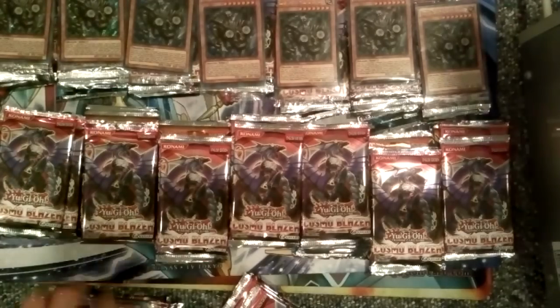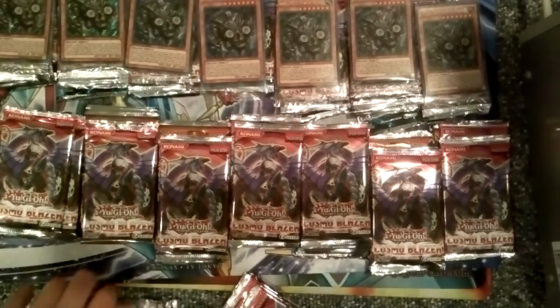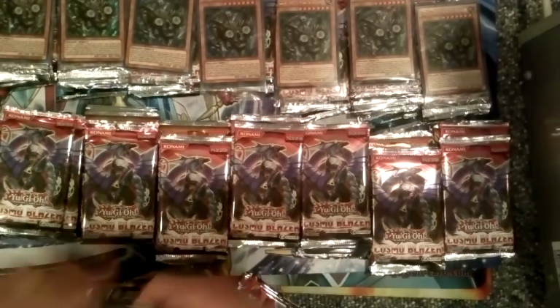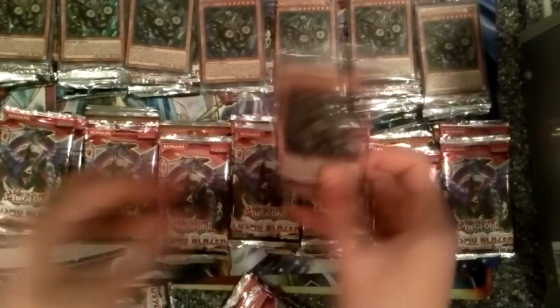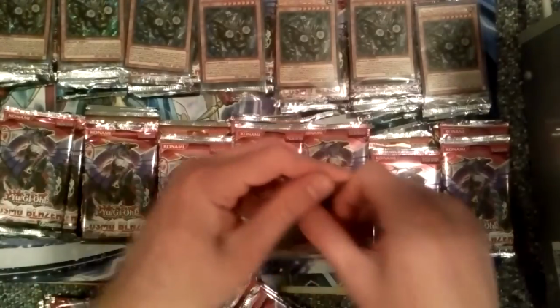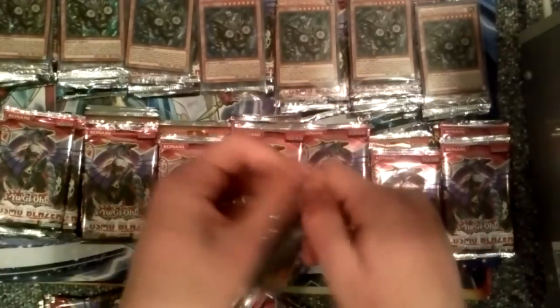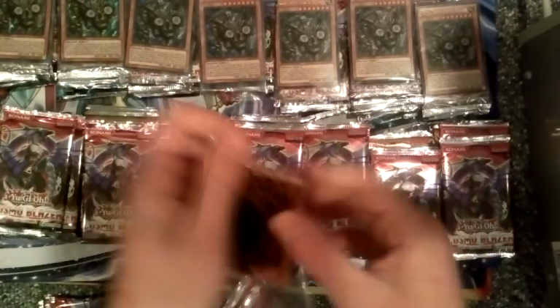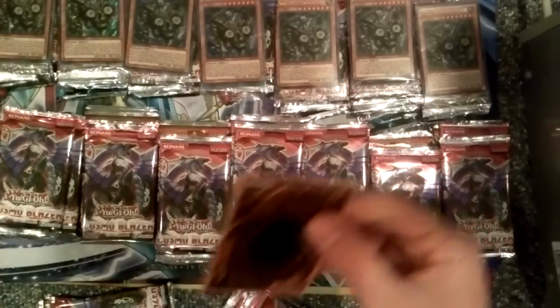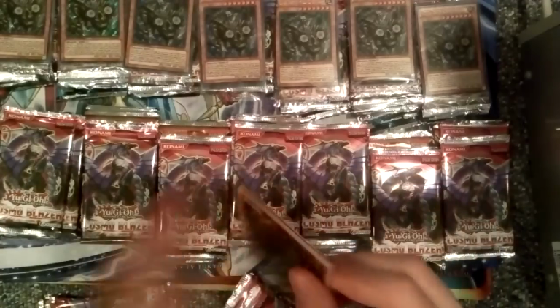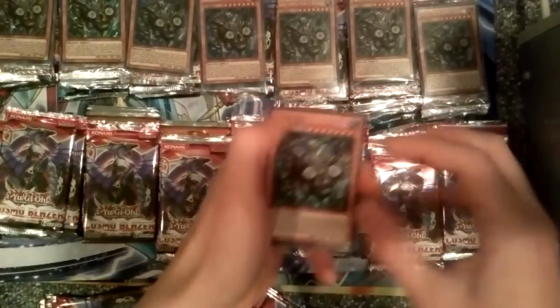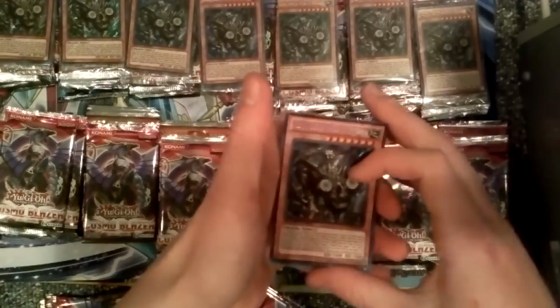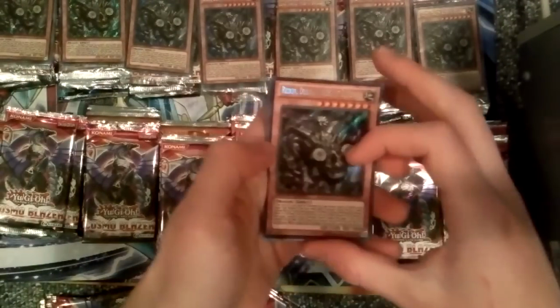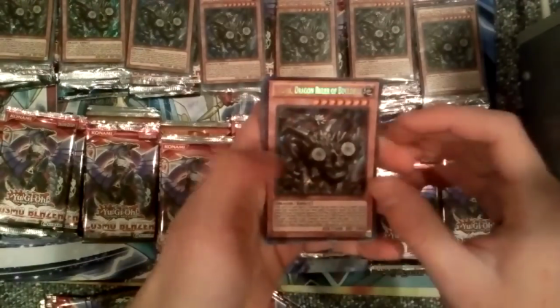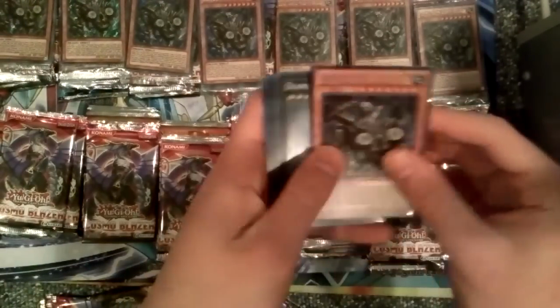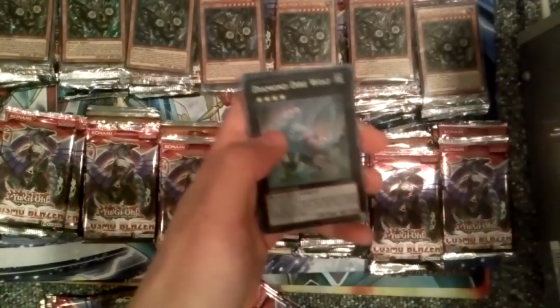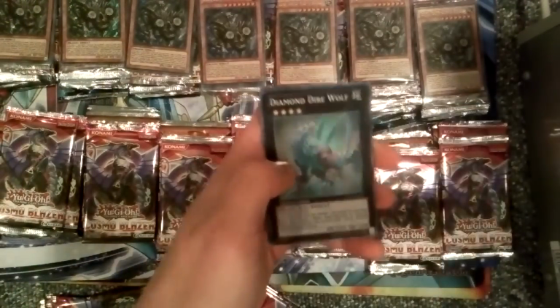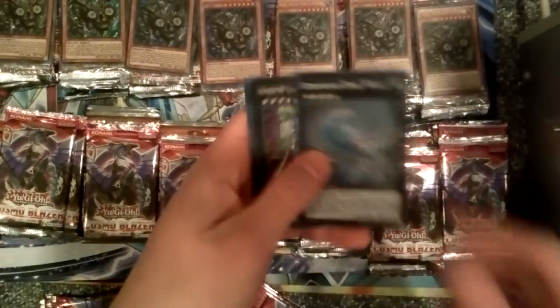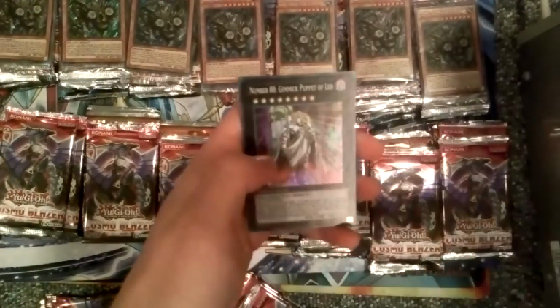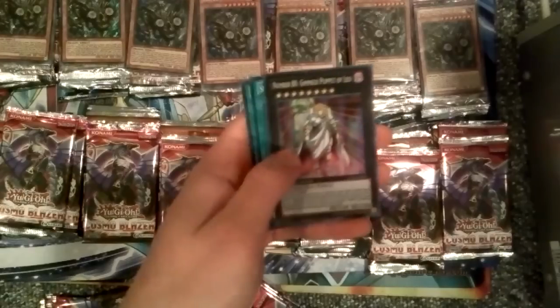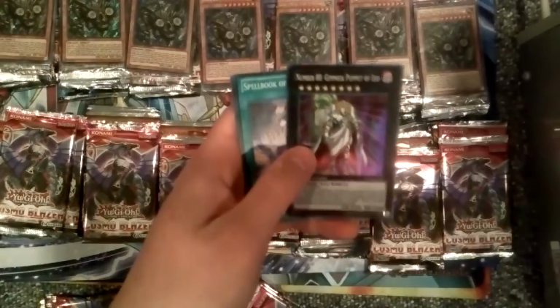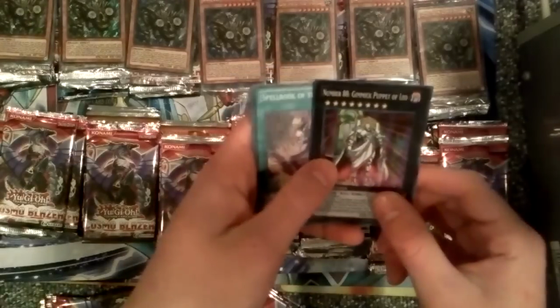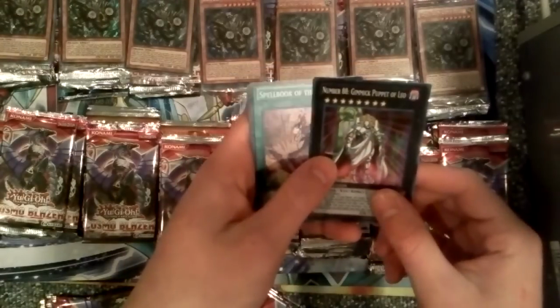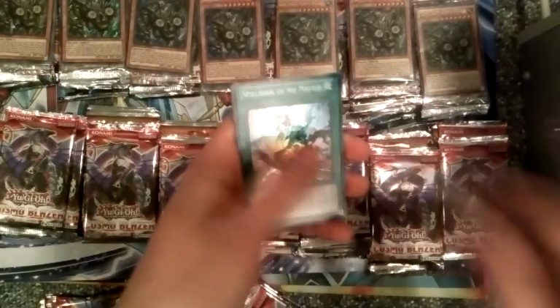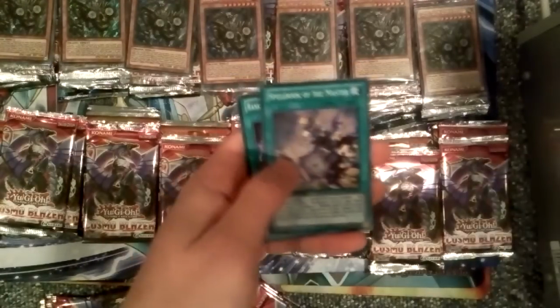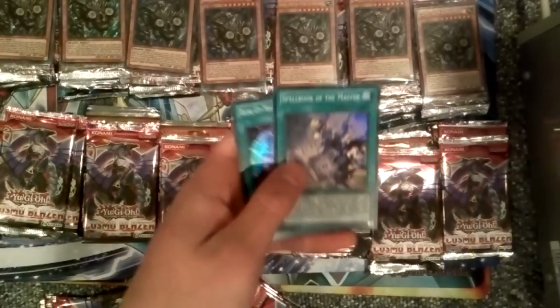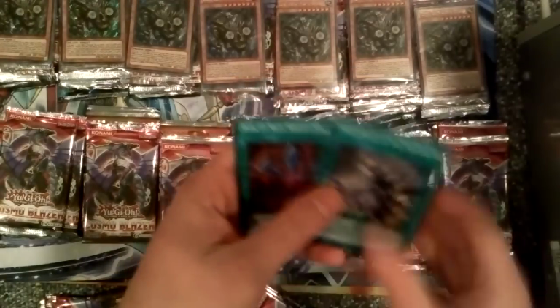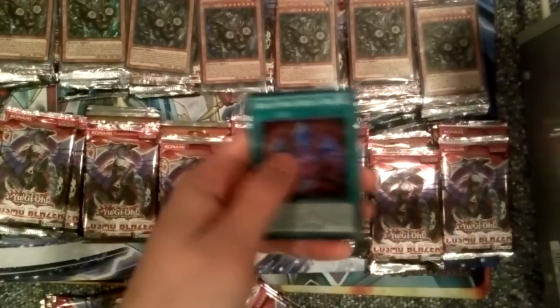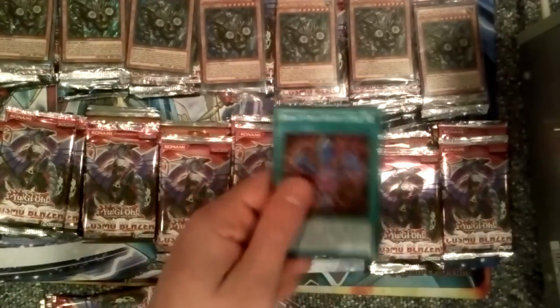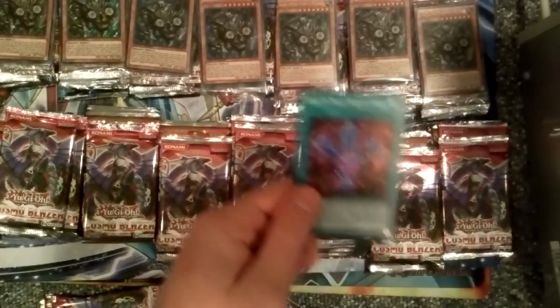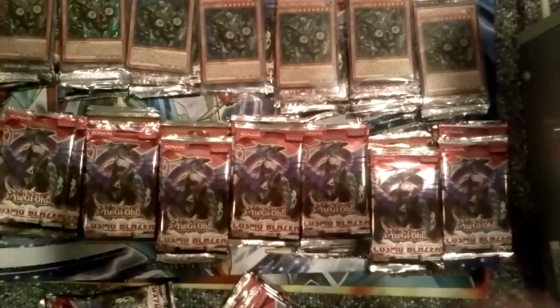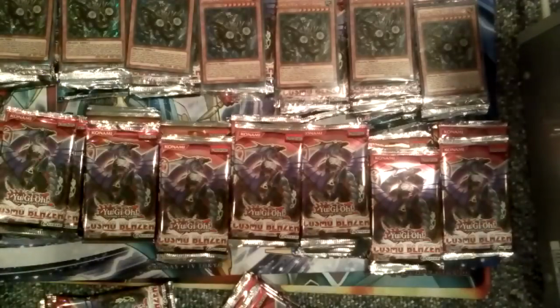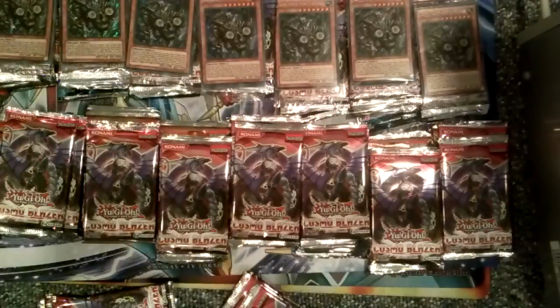Now we've got the Redox promo pack. We've got a Secret Rare Redox Dragon Ruler of Boulders, Super Rare Diamond Direwolf, Super Rare Number 88 Gimmick Puppet of Leo, Super Rare Spellbook of the Master, and Super Rare Rank Up Magic Barian's Force.